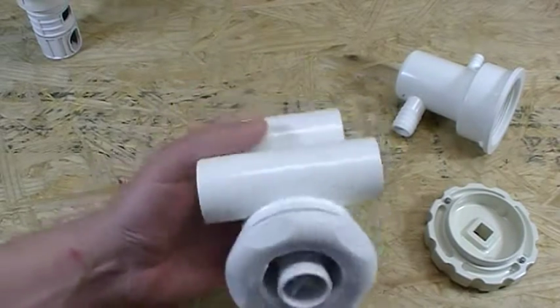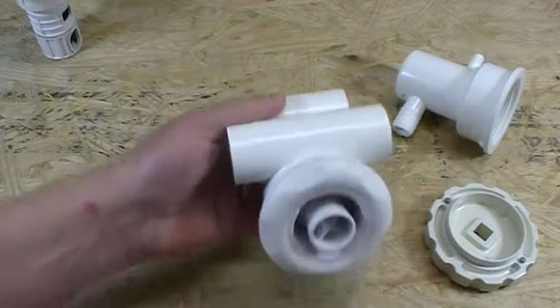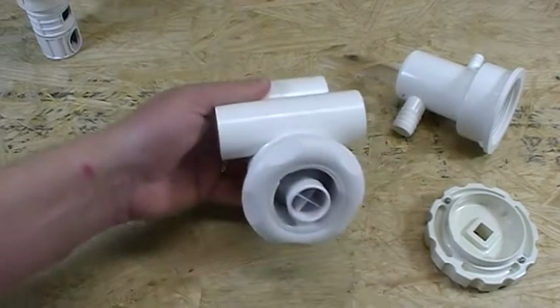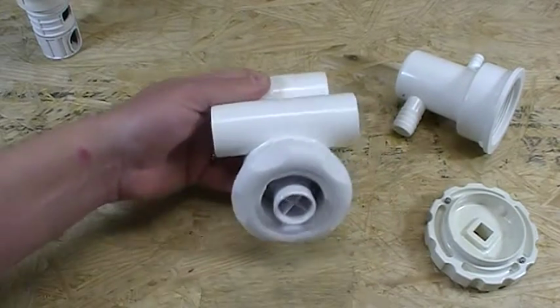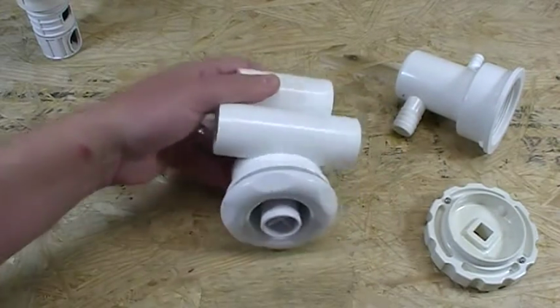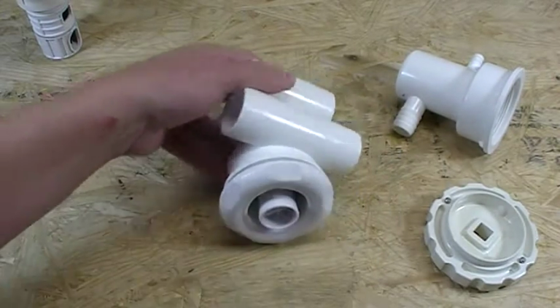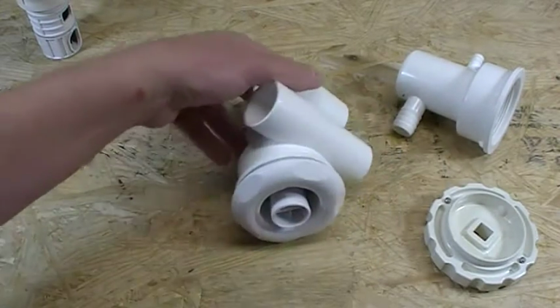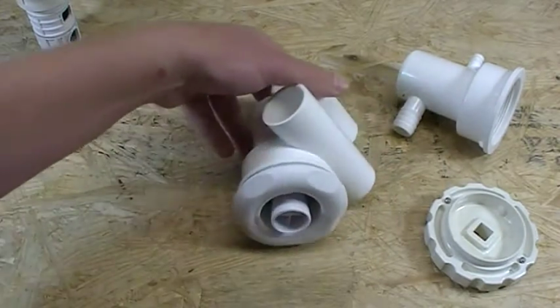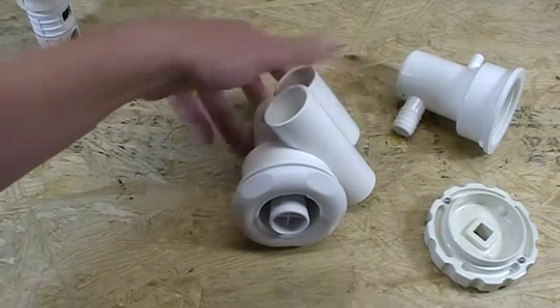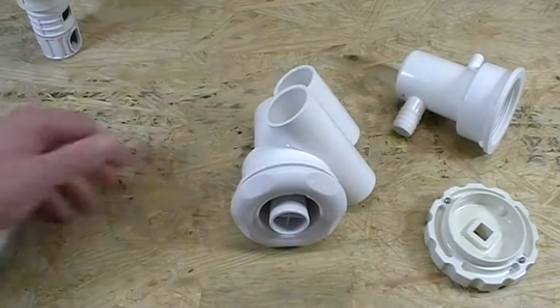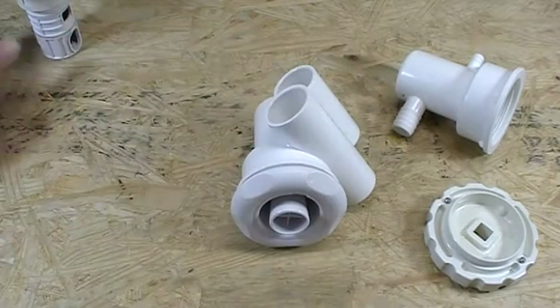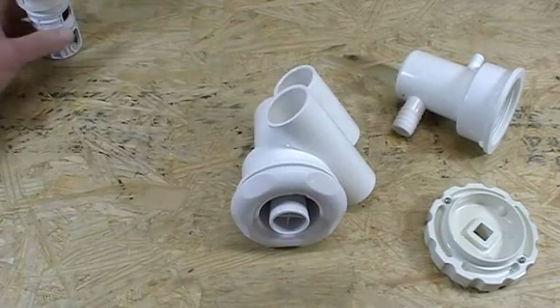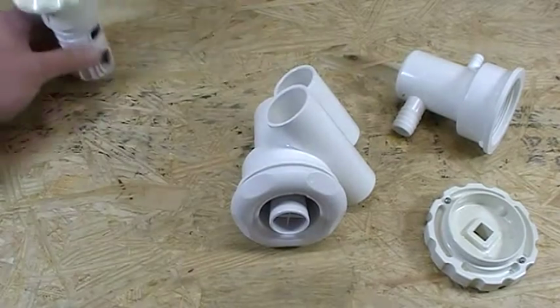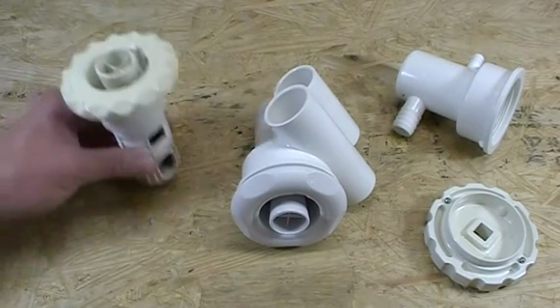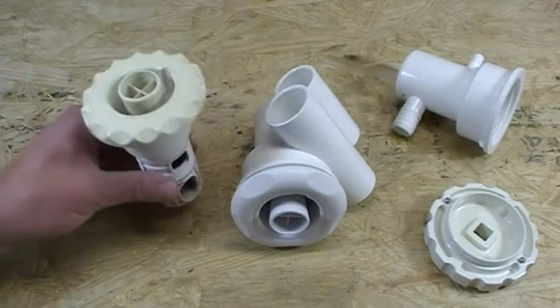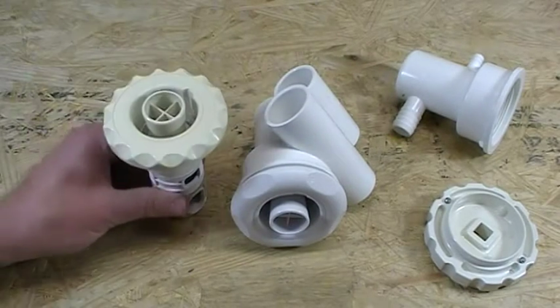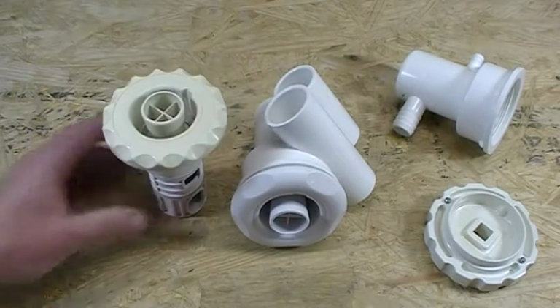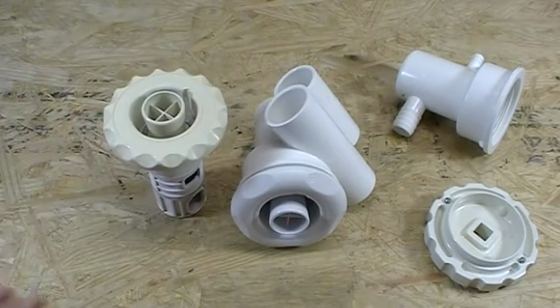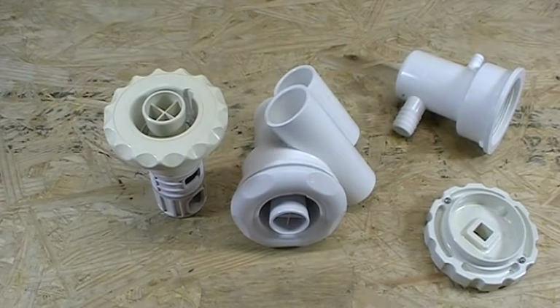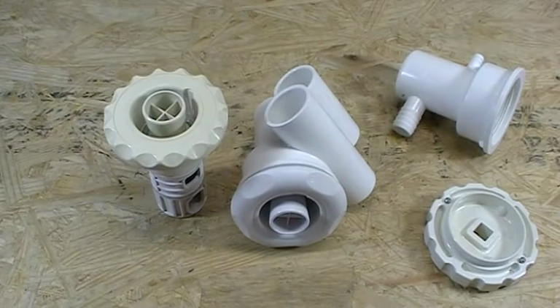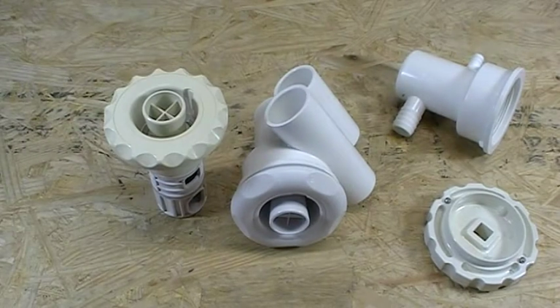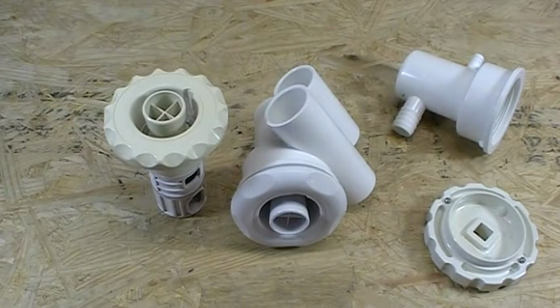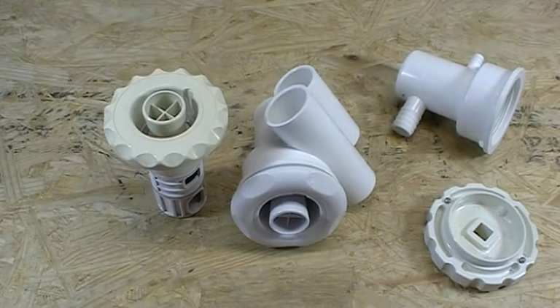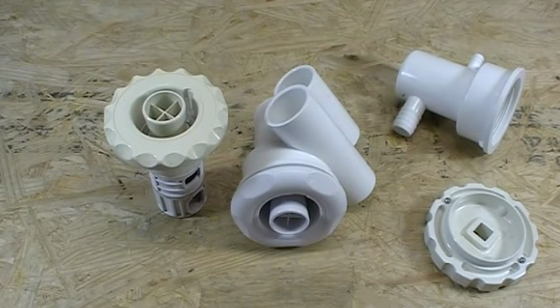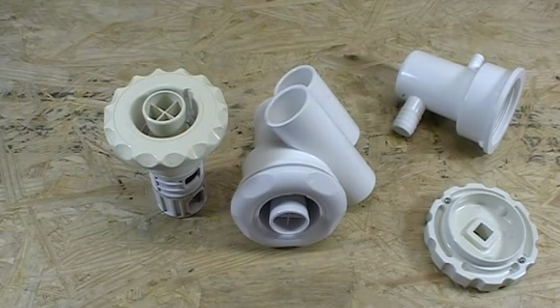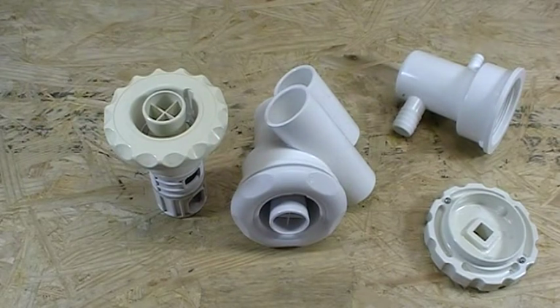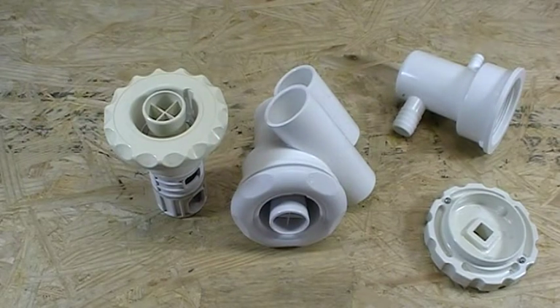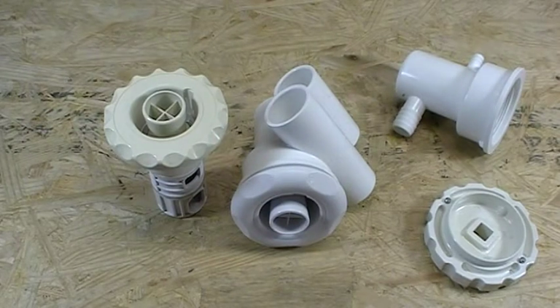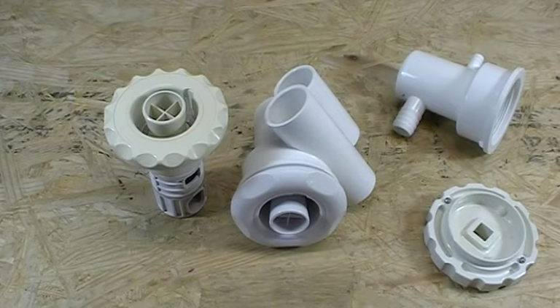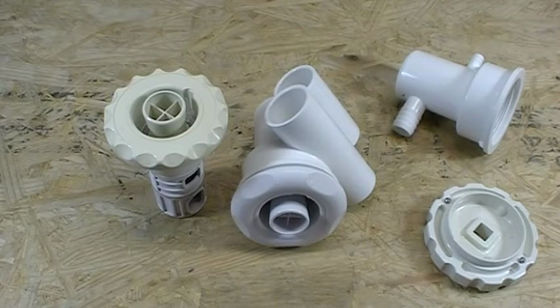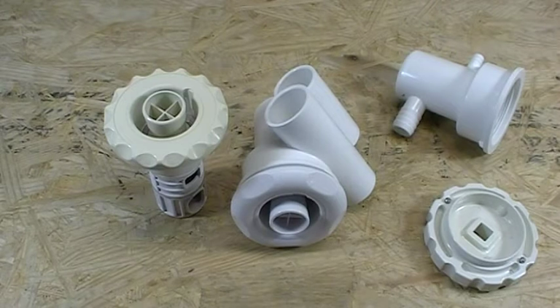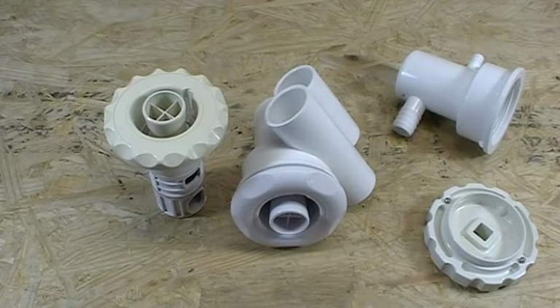So that is everything you need to know about your Luxury Barrel Jet in your hot tub or whirlpool tub. Any questions beyond this video, feel free to give us a call.